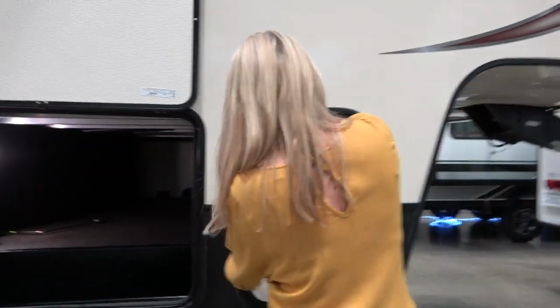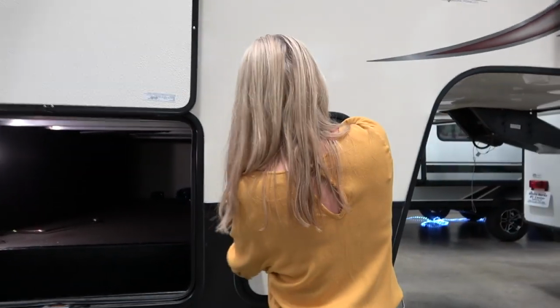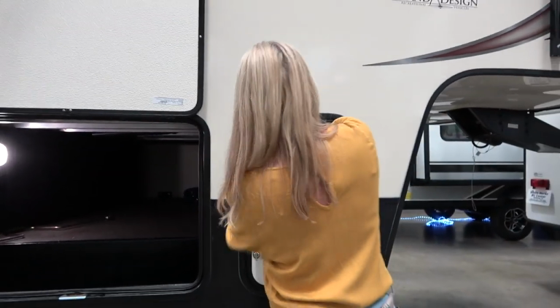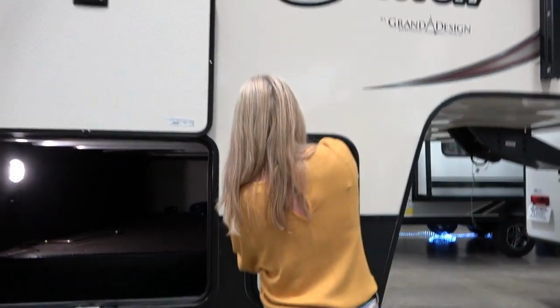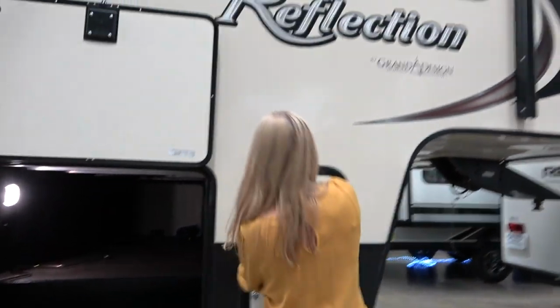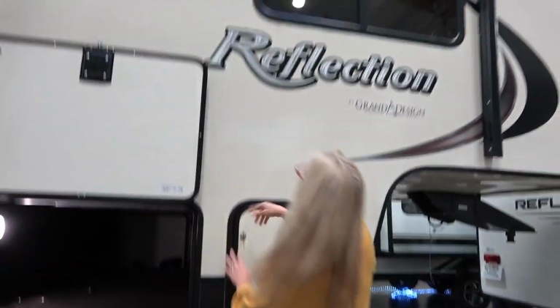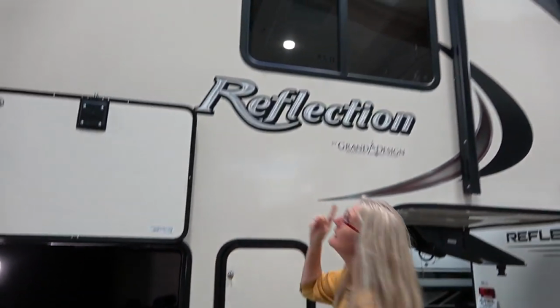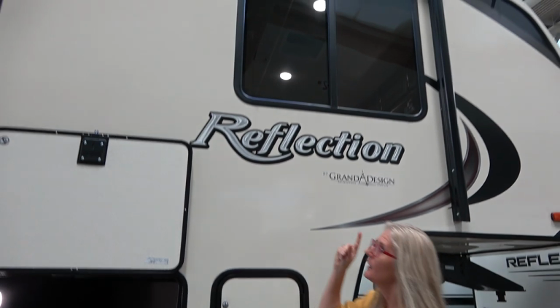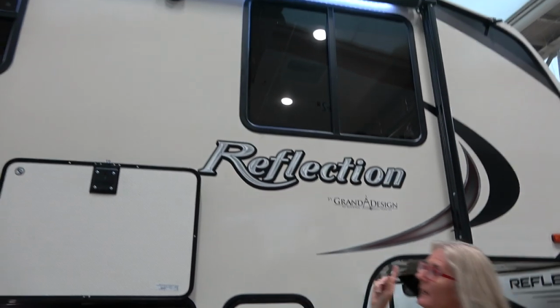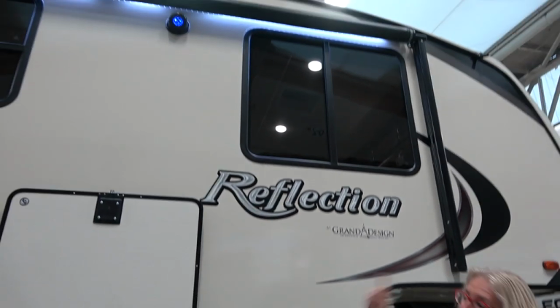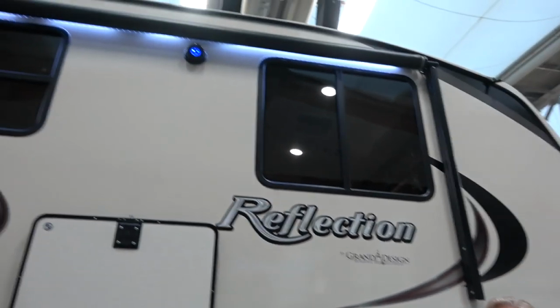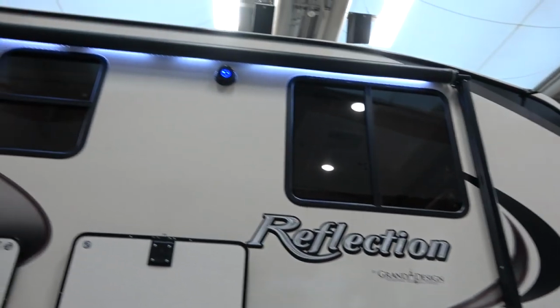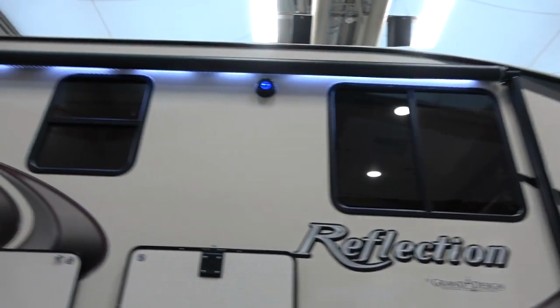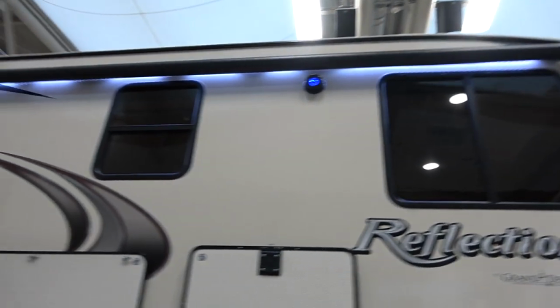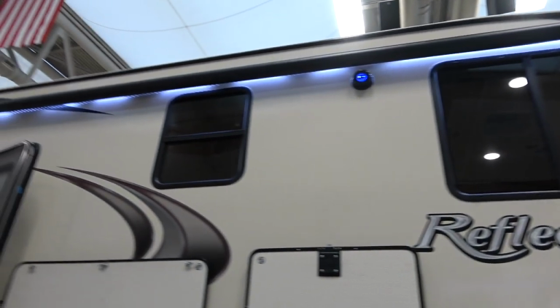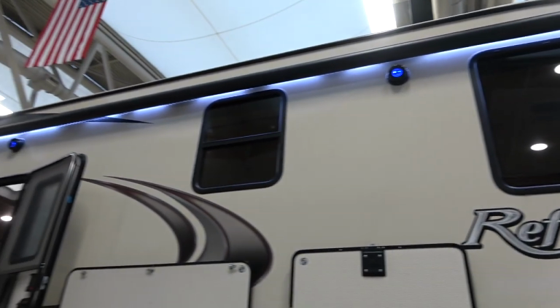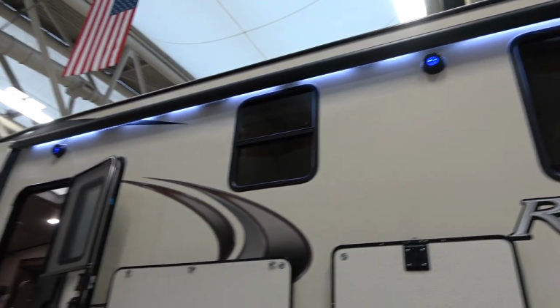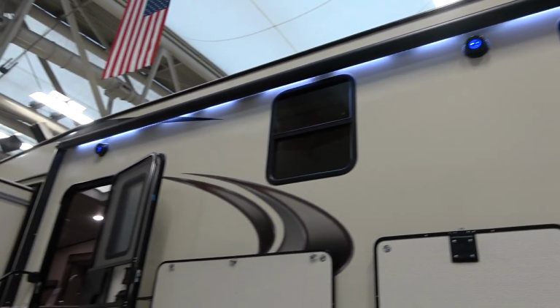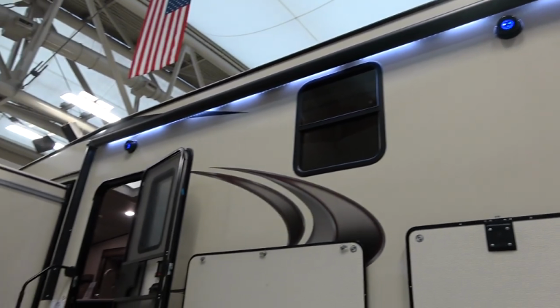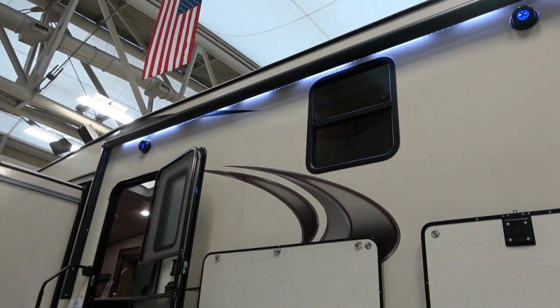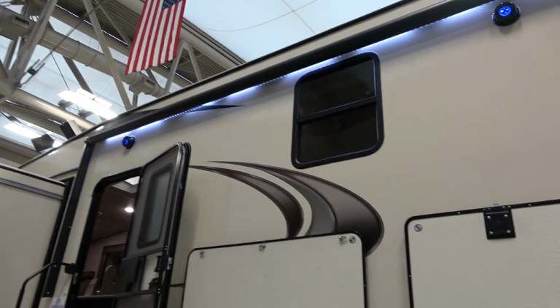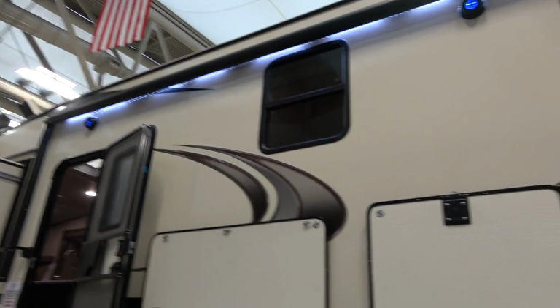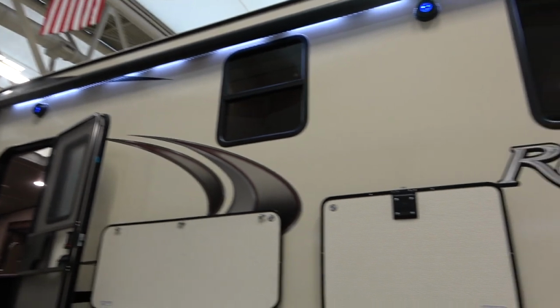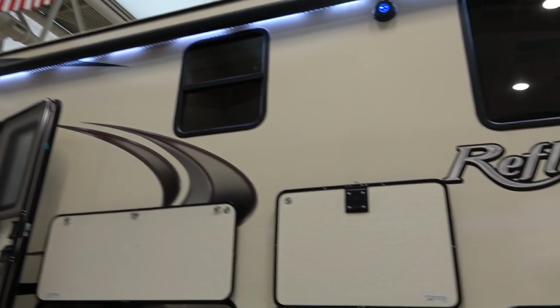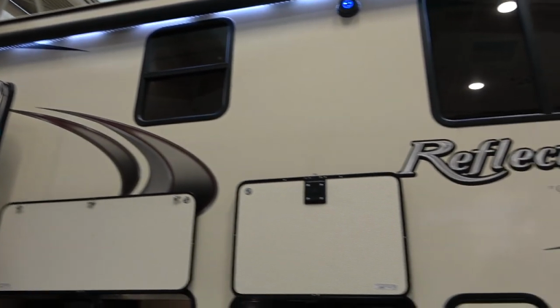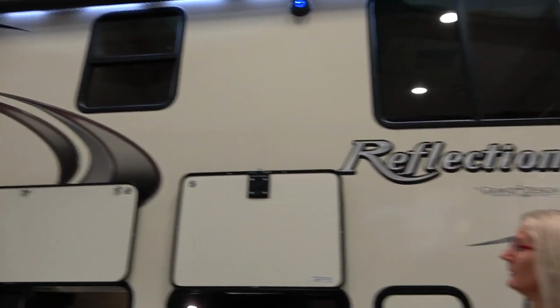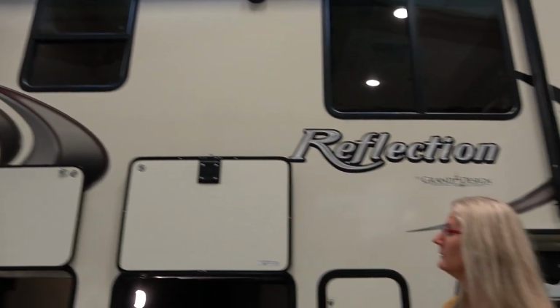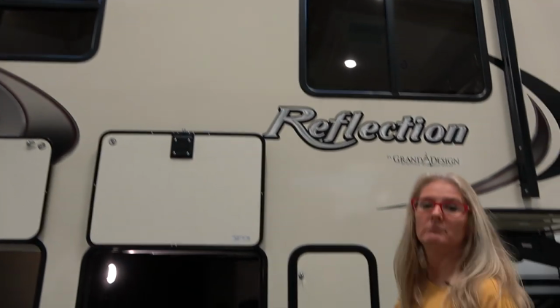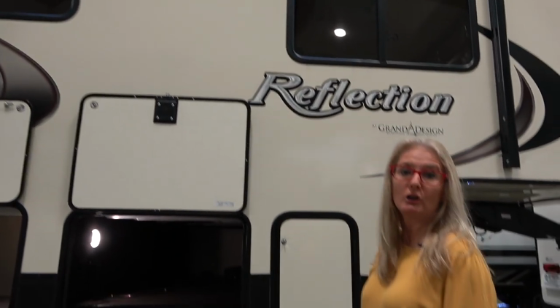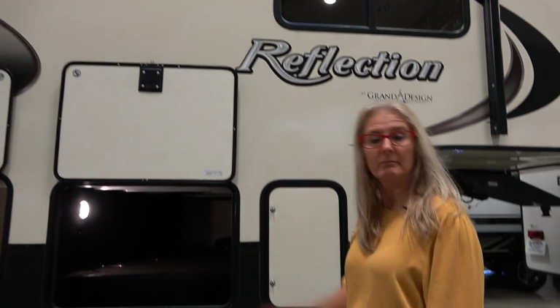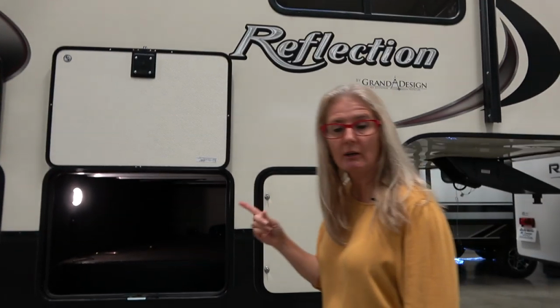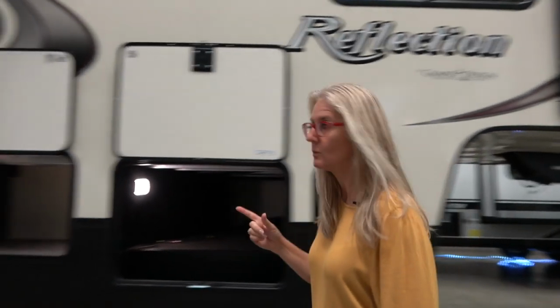Looking up, you get quite a large awning with electric LED lighting and outdoor speakers. Let's check out the door.